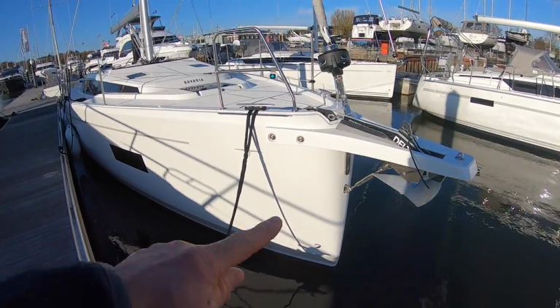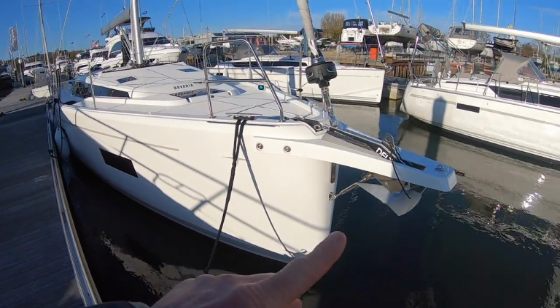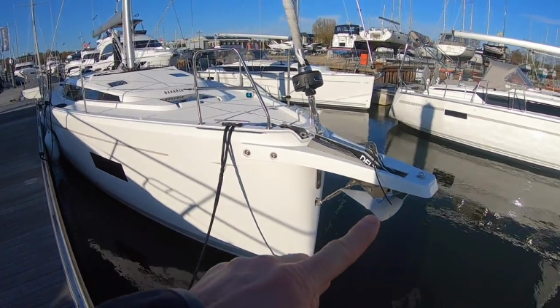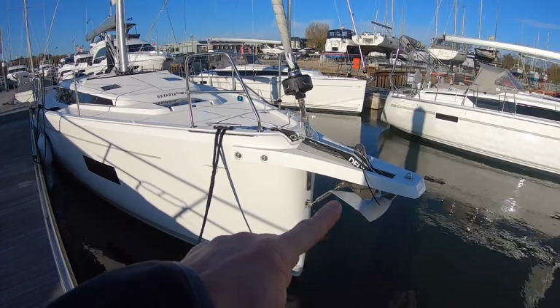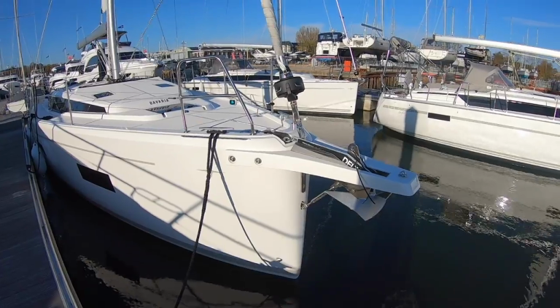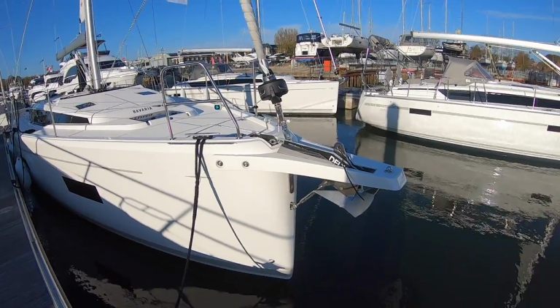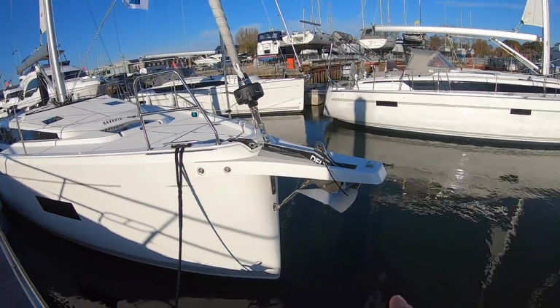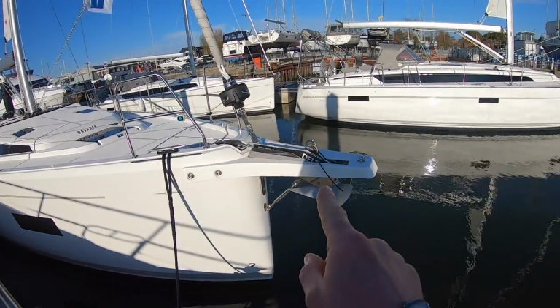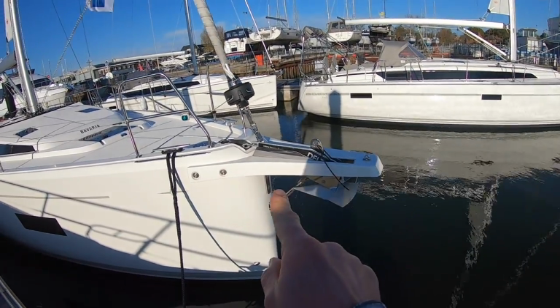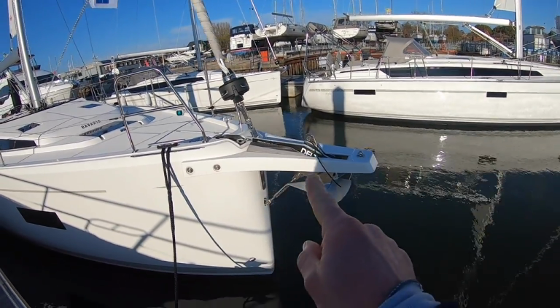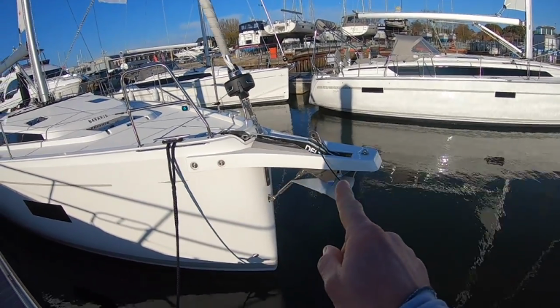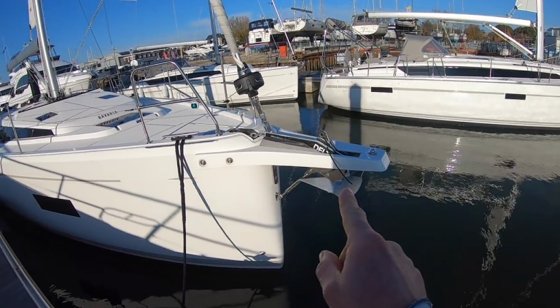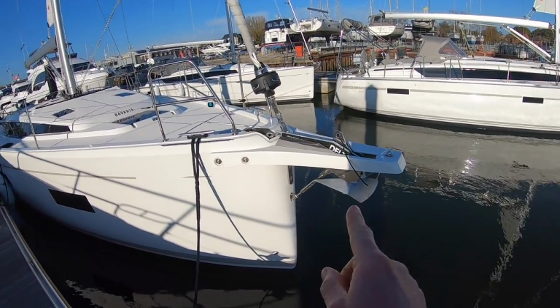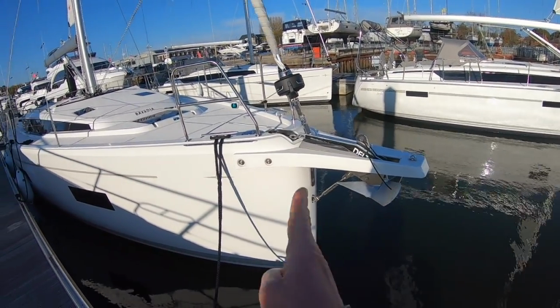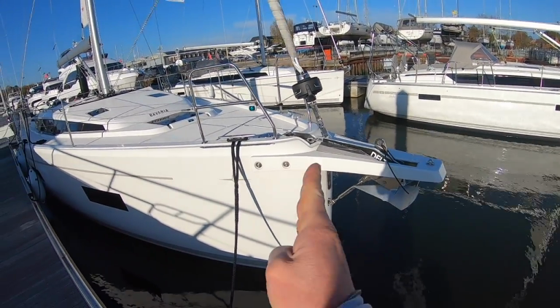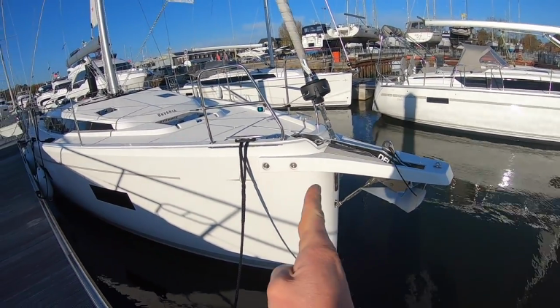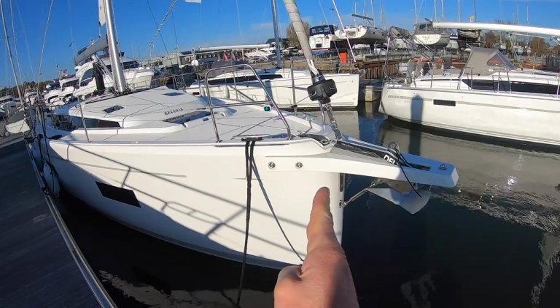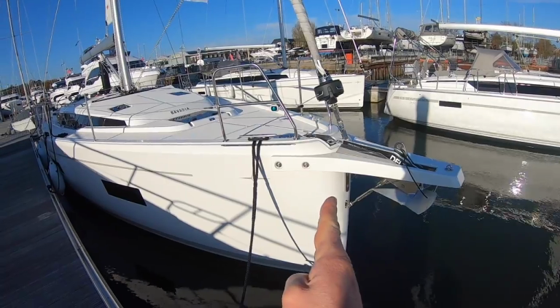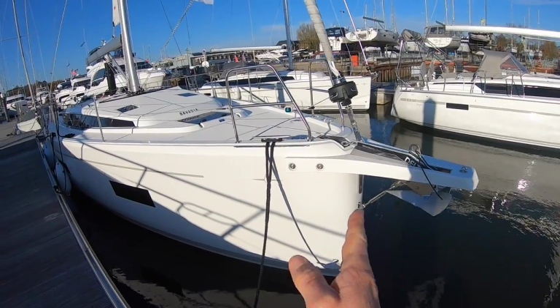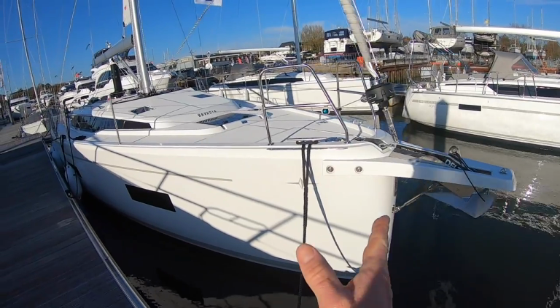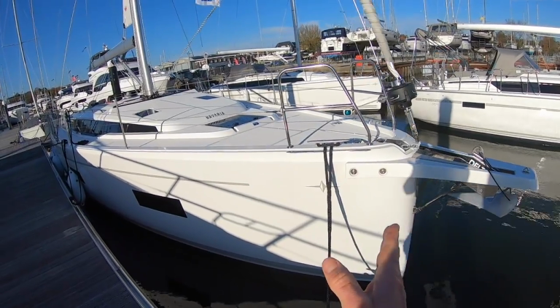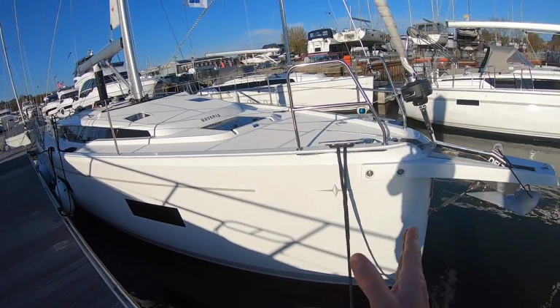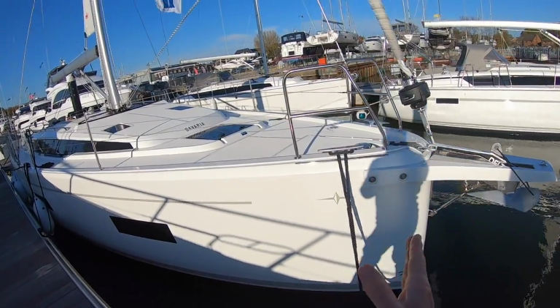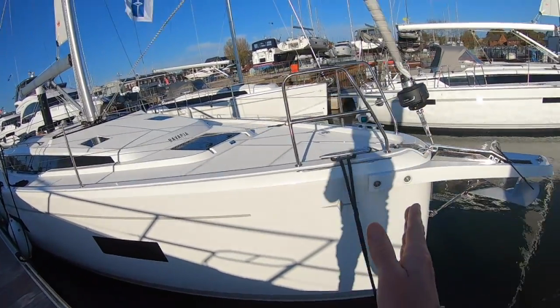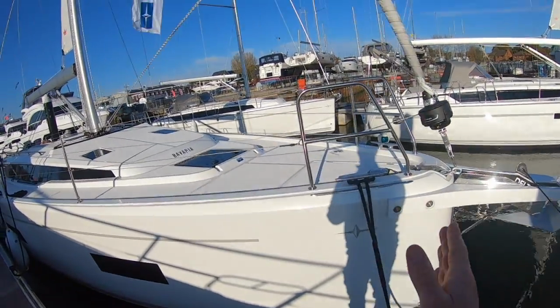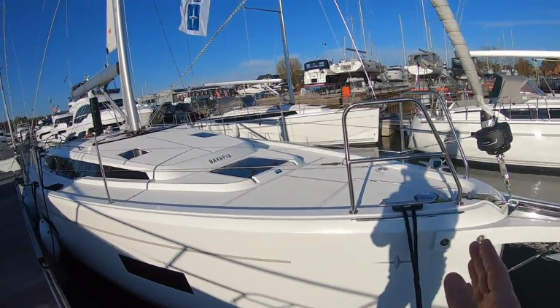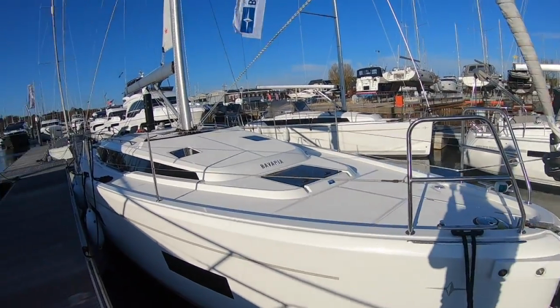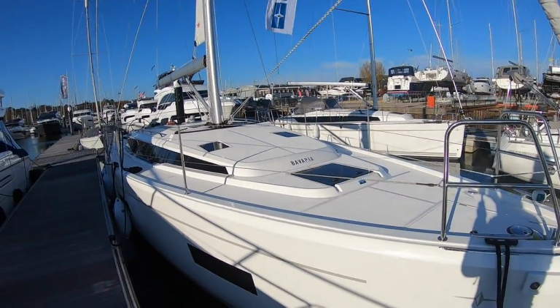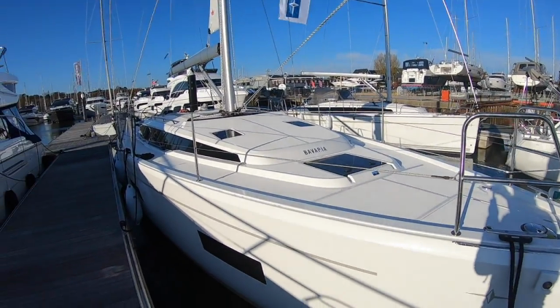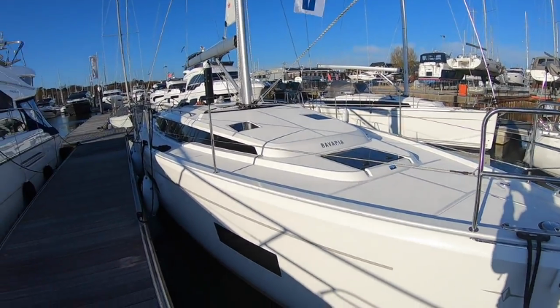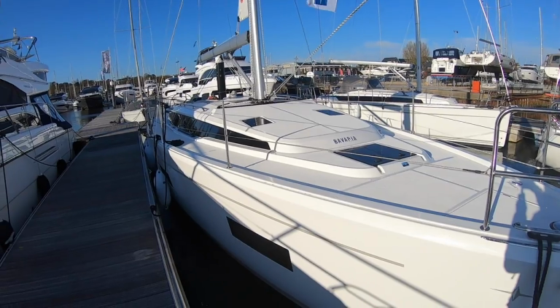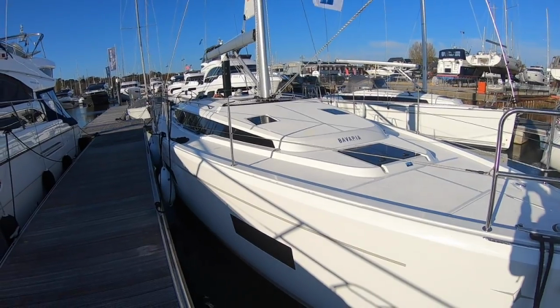This bowsprit — that's the 42 part of the 40-foot. So this is really a 40-footer because this is where the boat really starts, and you'll see what it gets you down below.